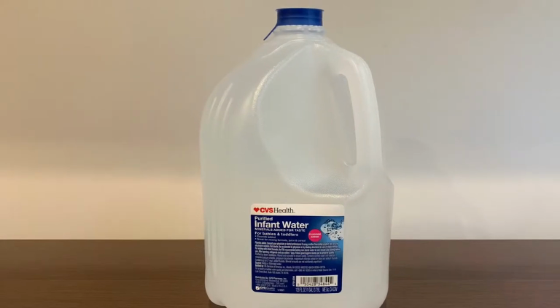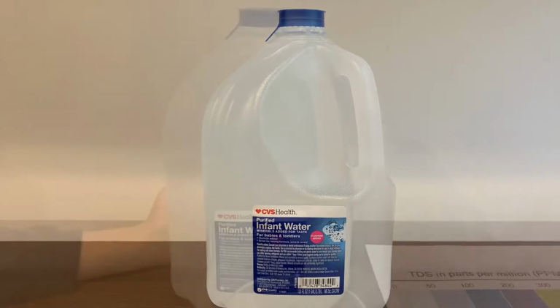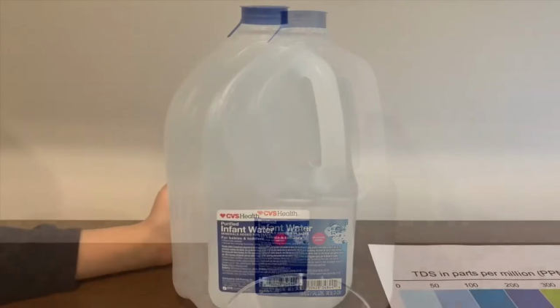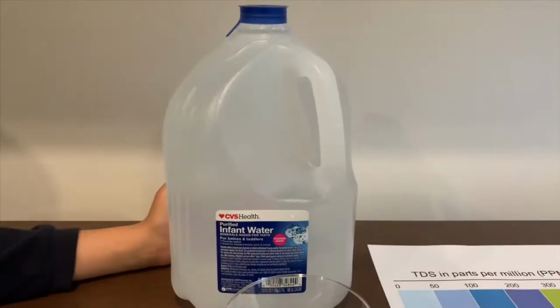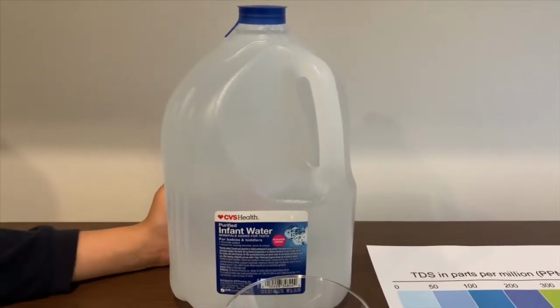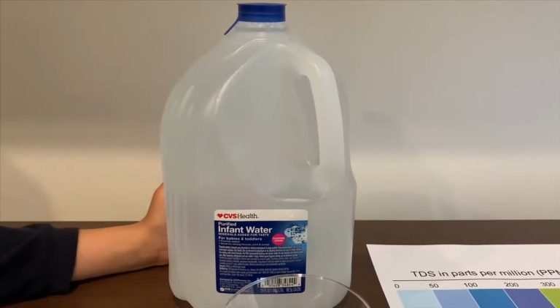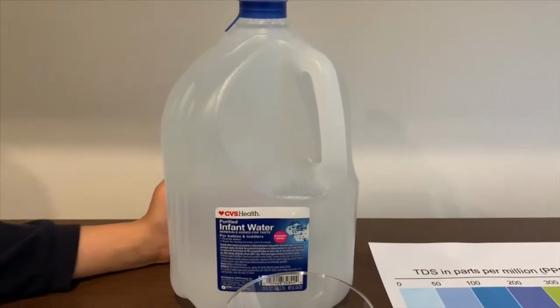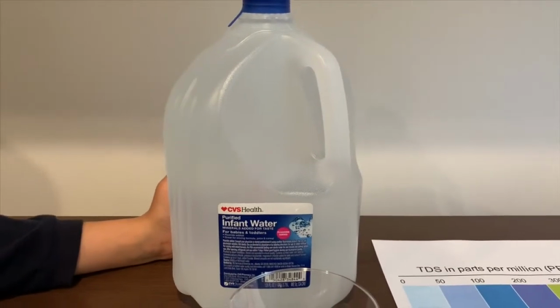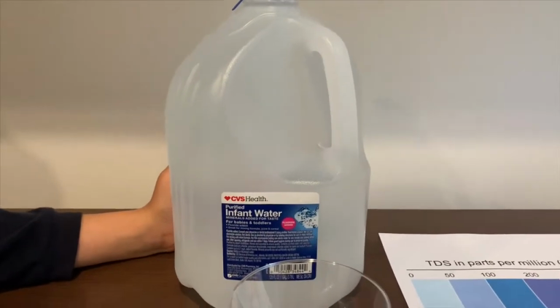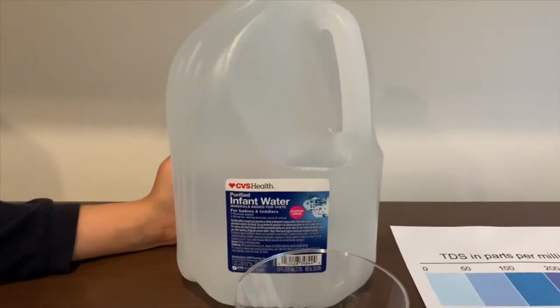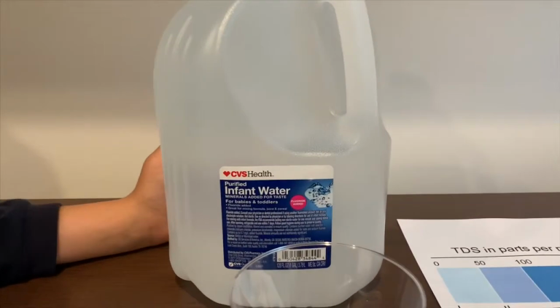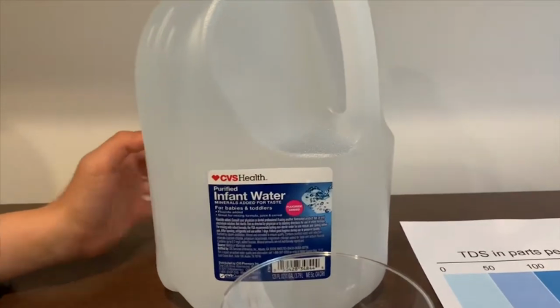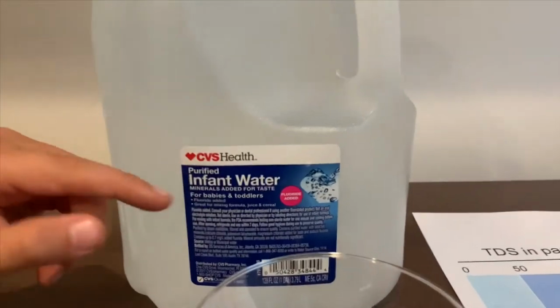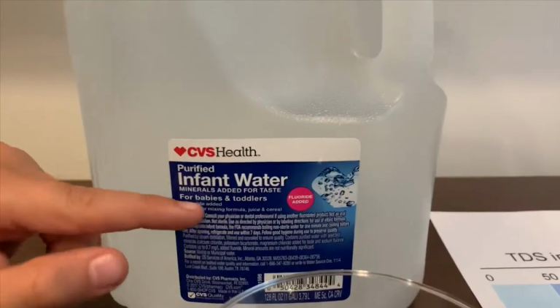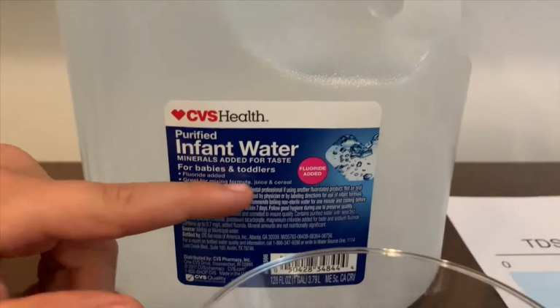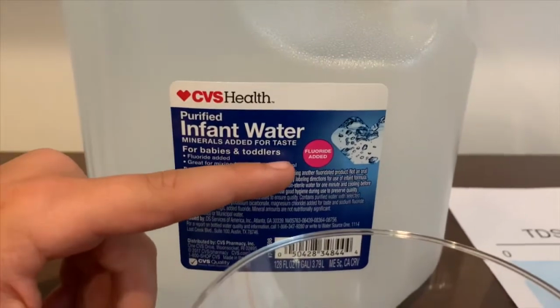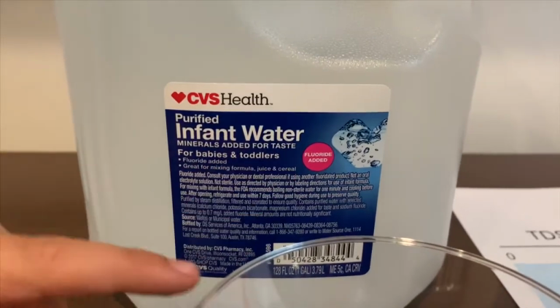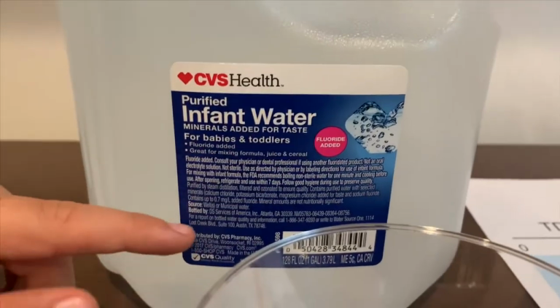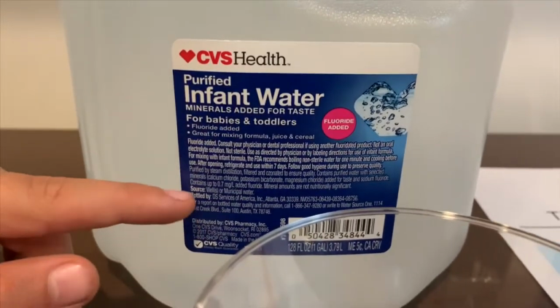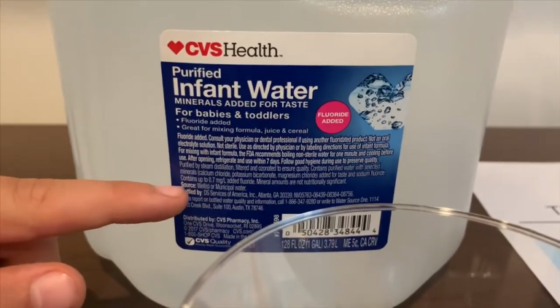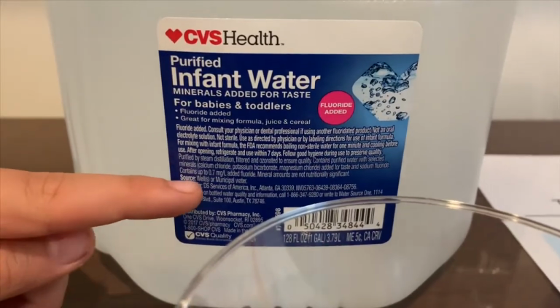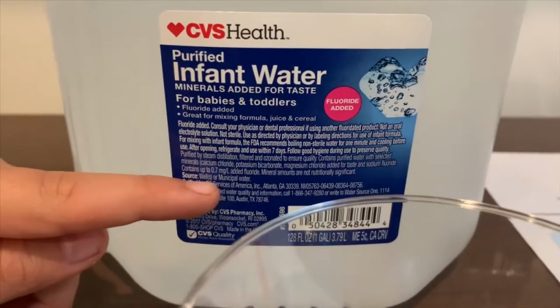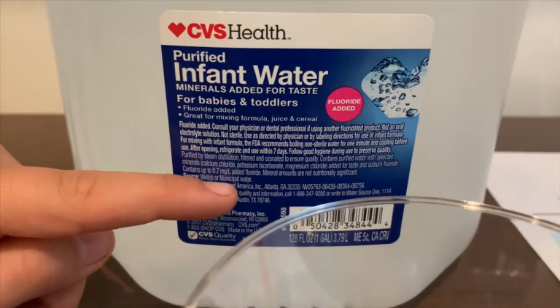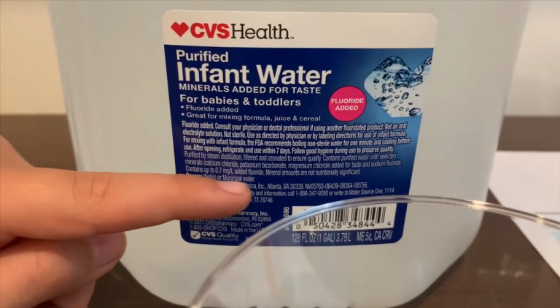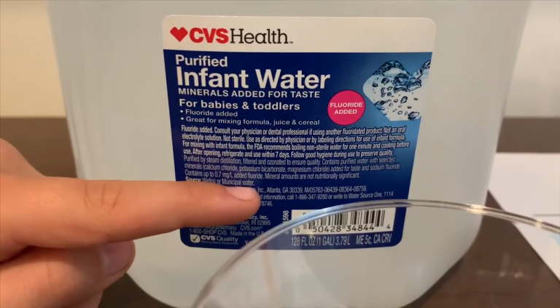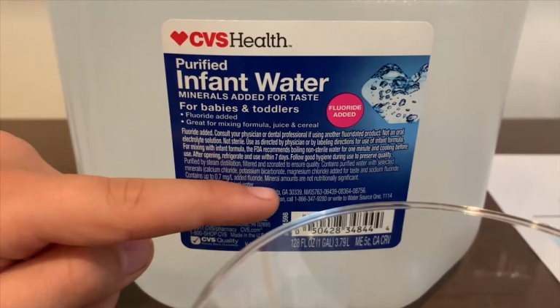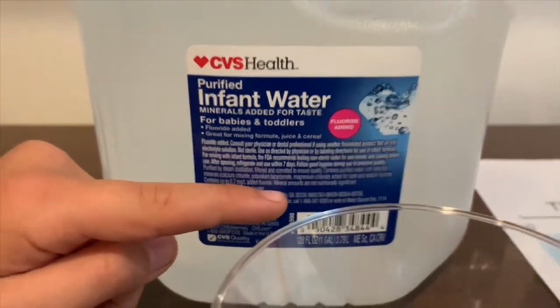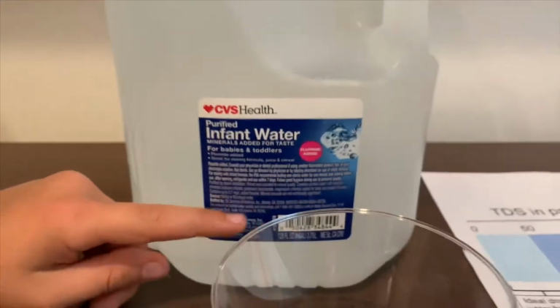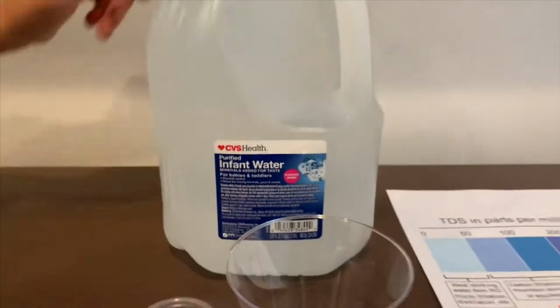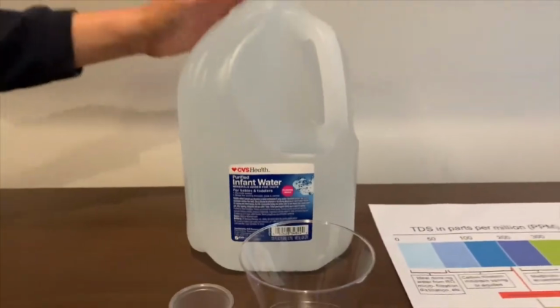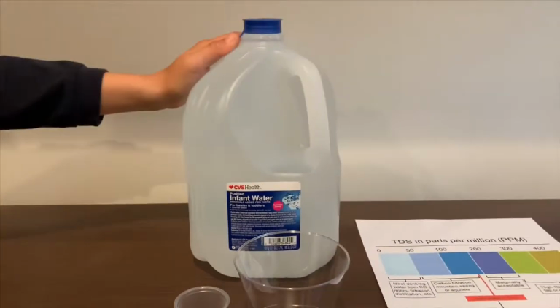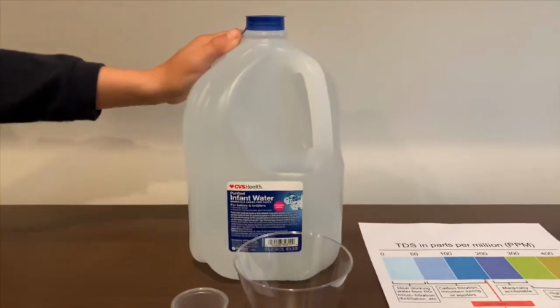This is CVS Health Purified Infant Water. It's for babies and toddlers. It's sourced from wells or municipal sources. It costs $1.69.